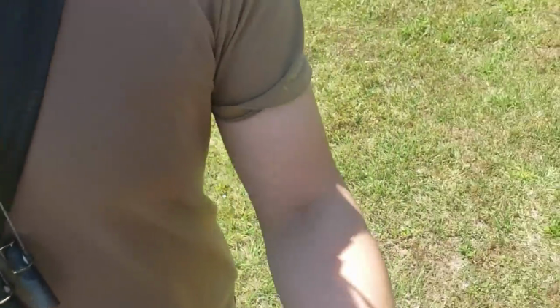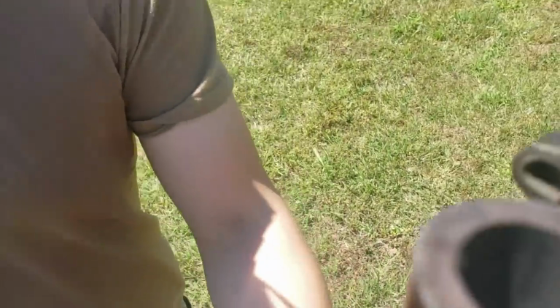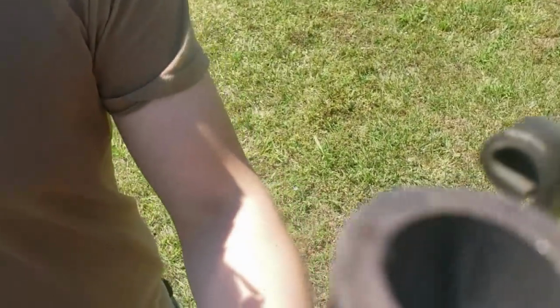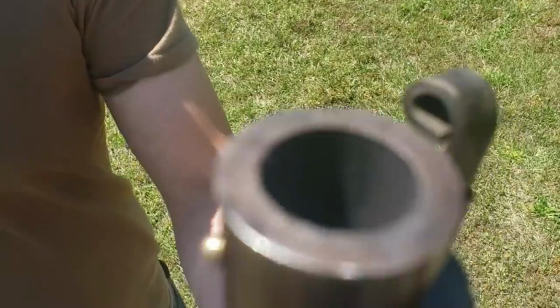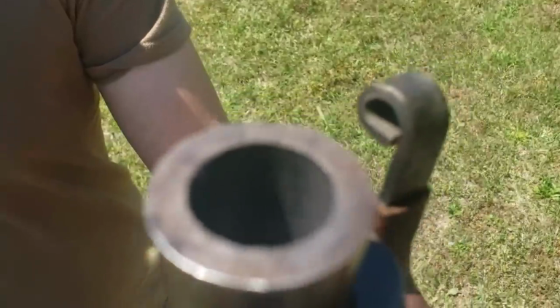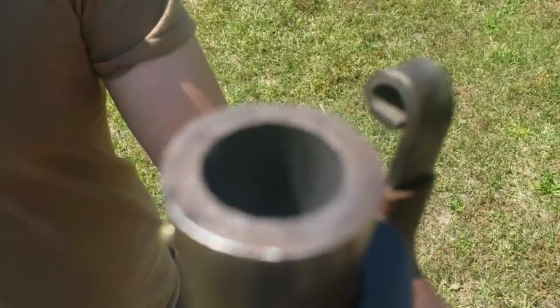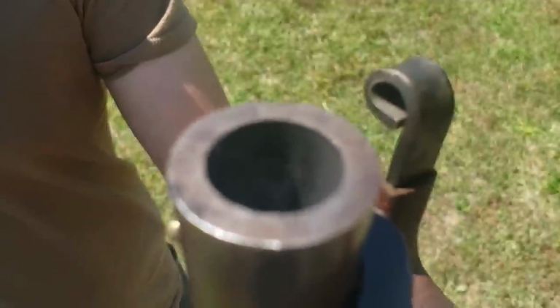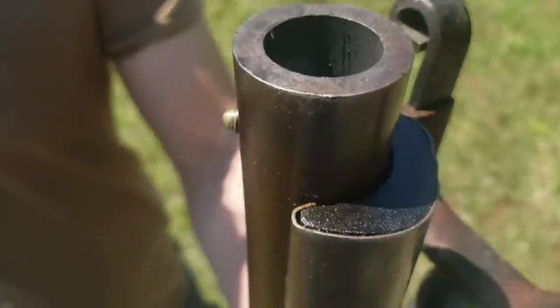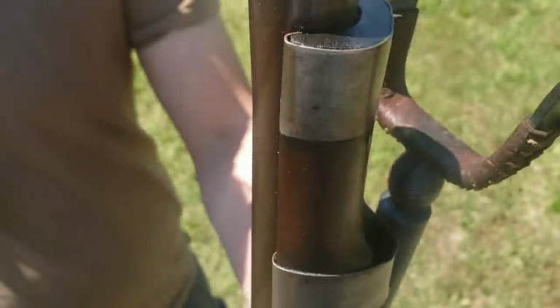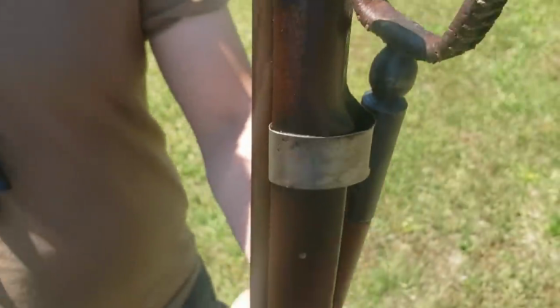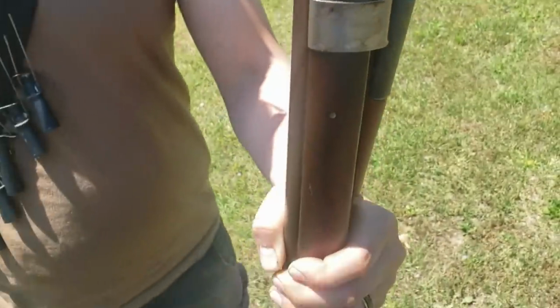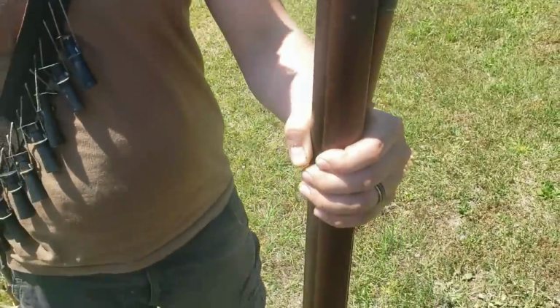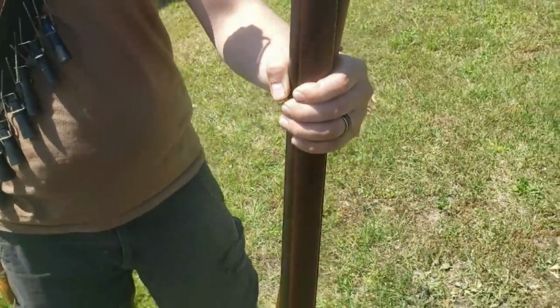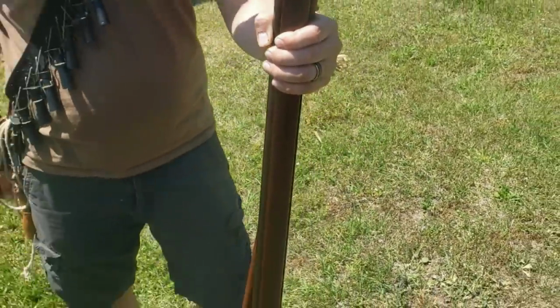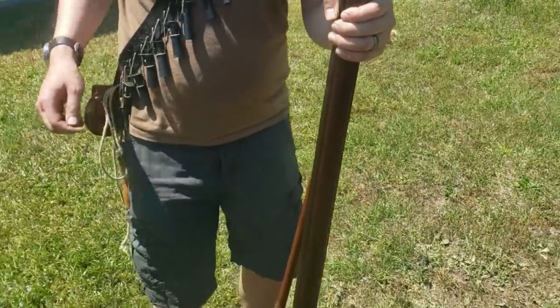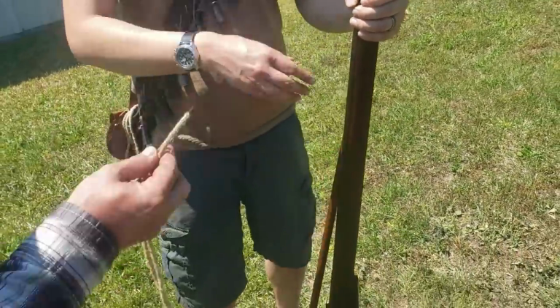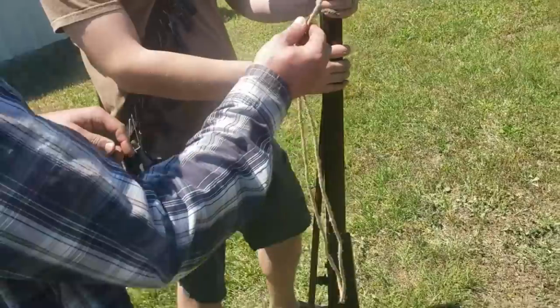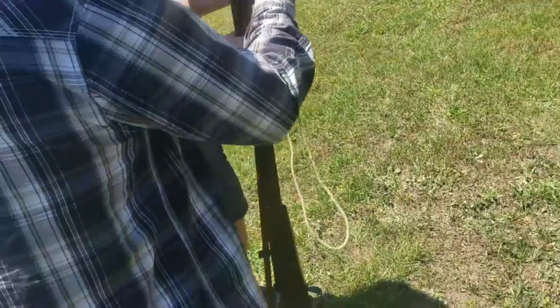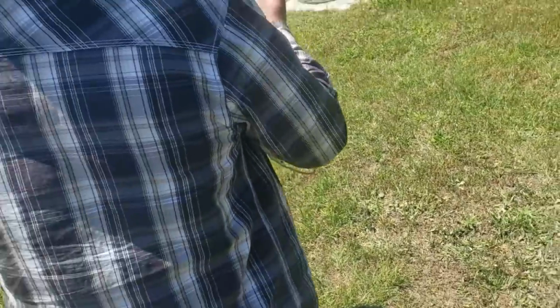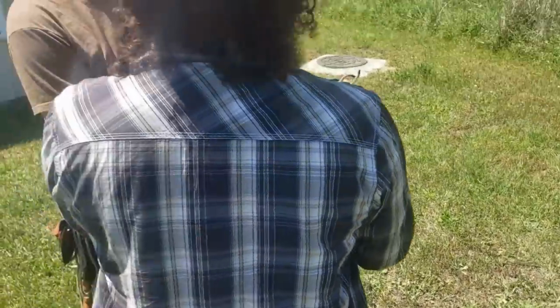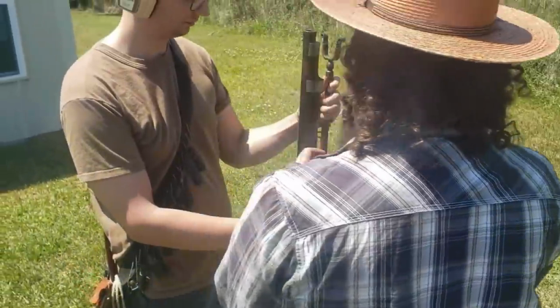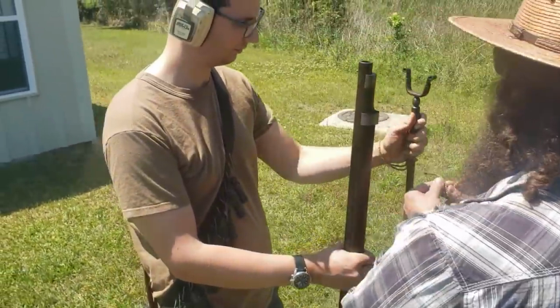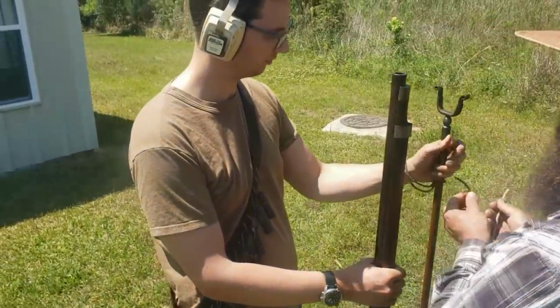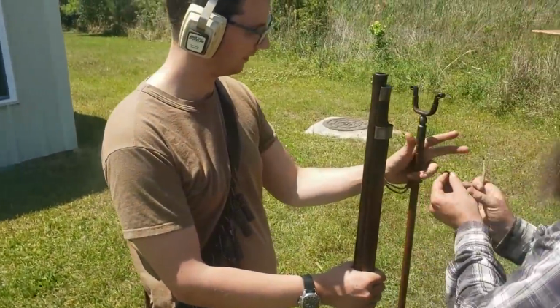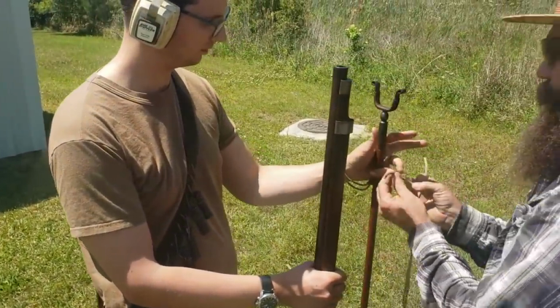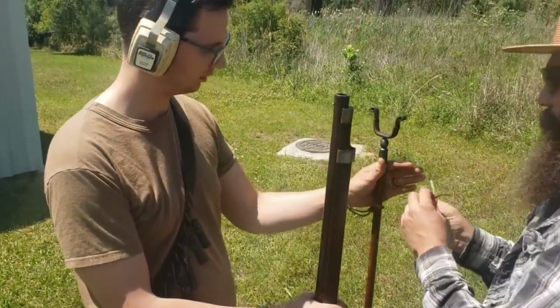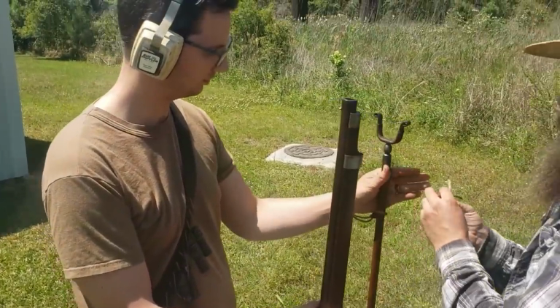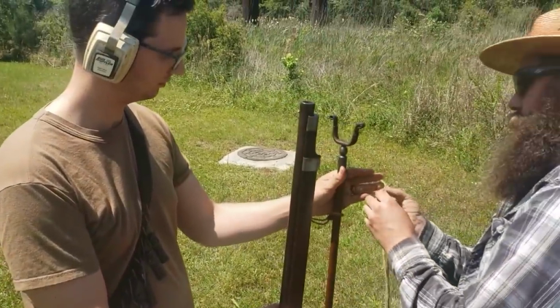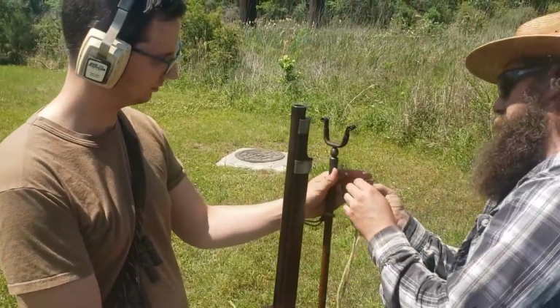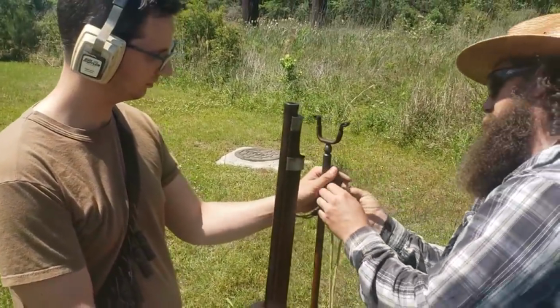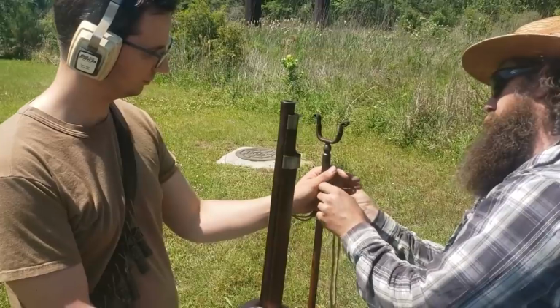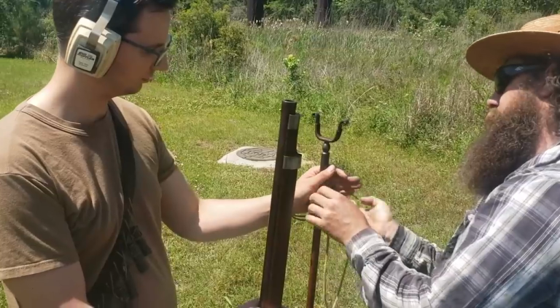The ball this cannon takes is damn near three-quarters of an inch in diameter, and I am not making that up. That is a hole. That's as close as I can get to this thing because we're fixing to go live, so I'm going to back up.